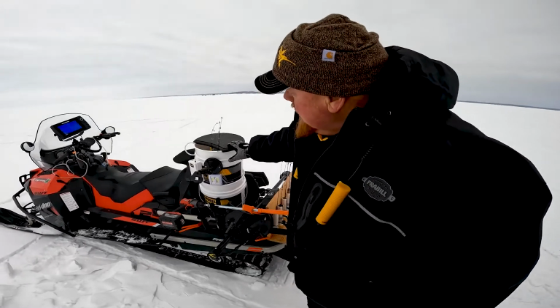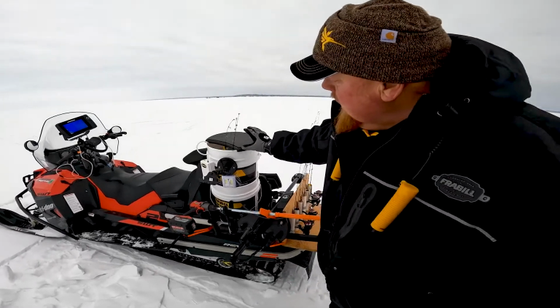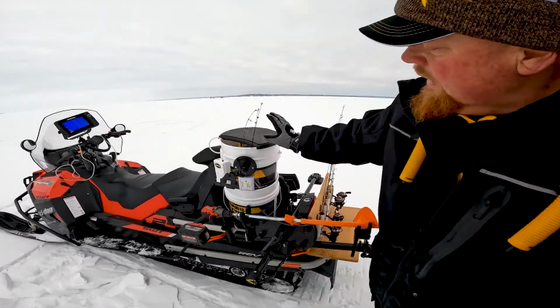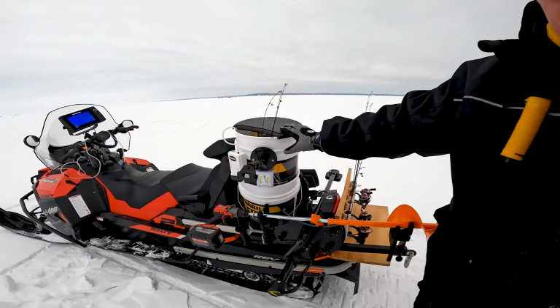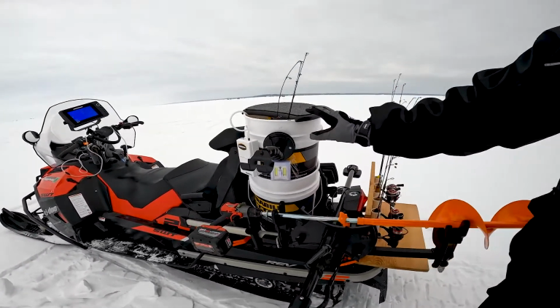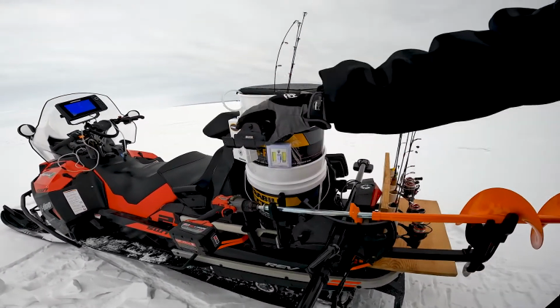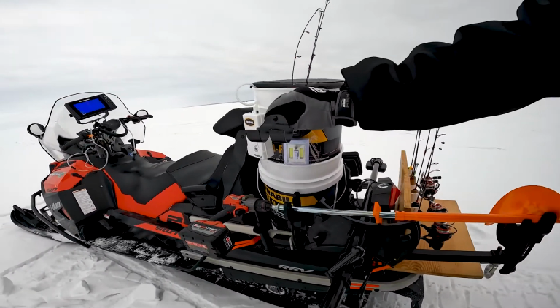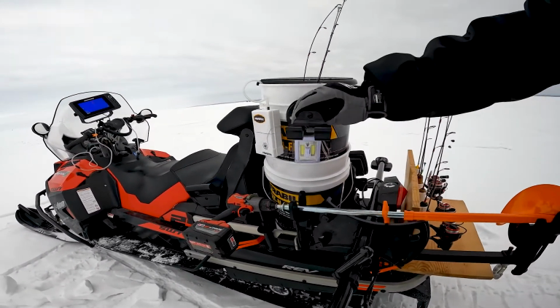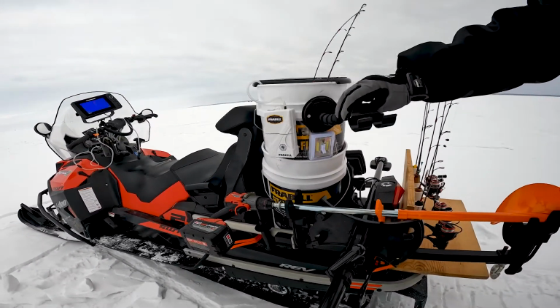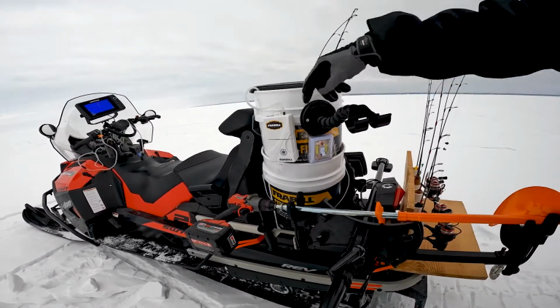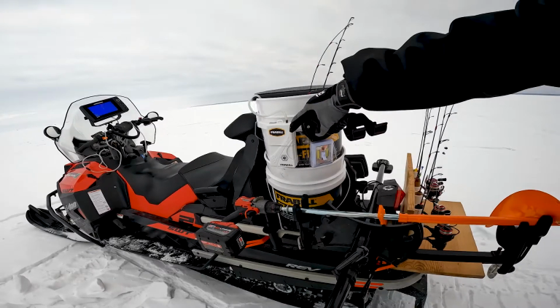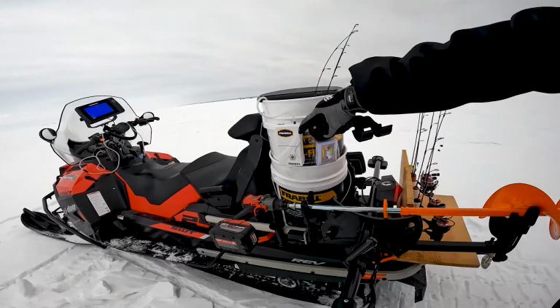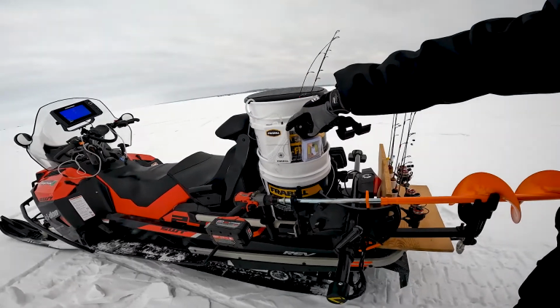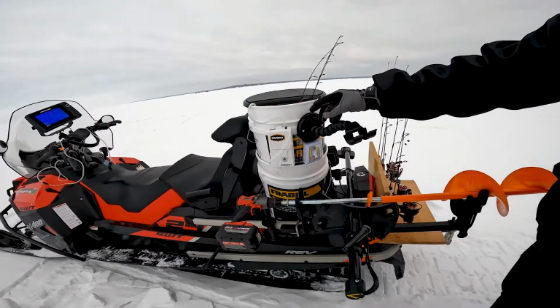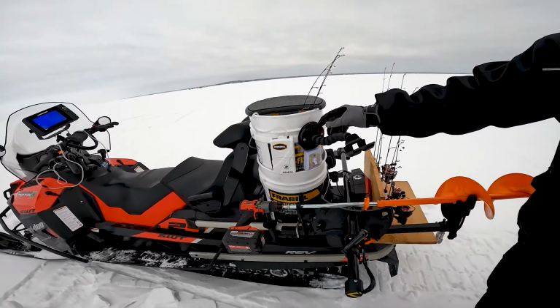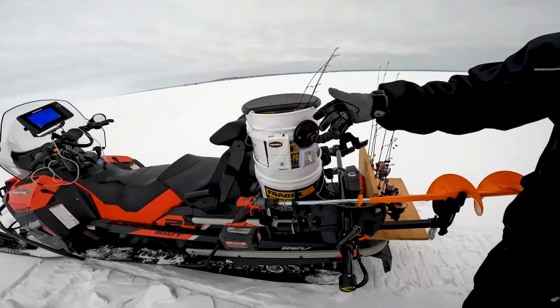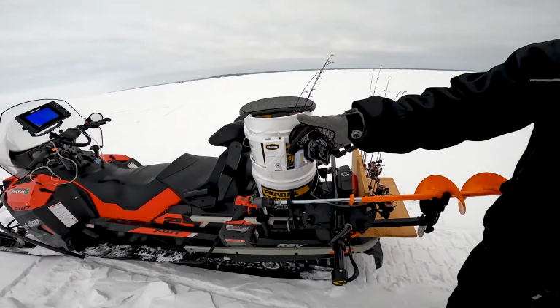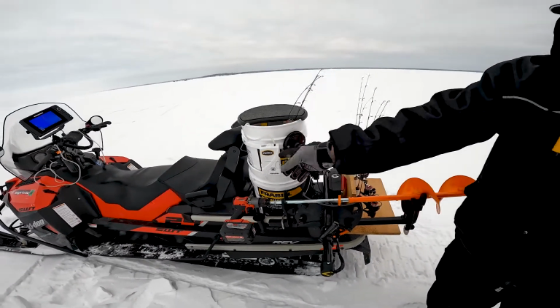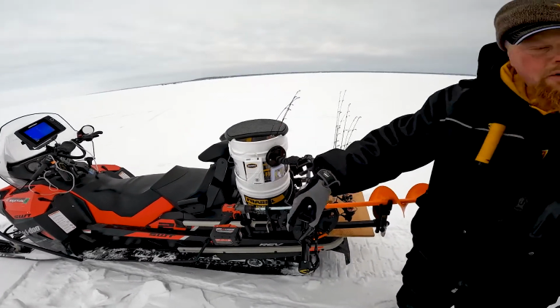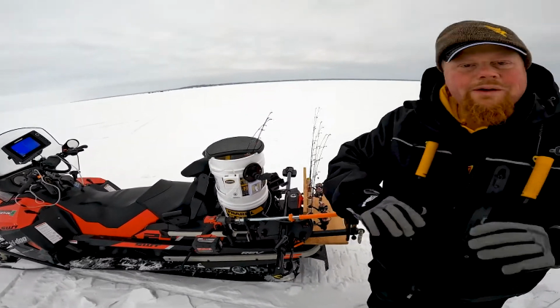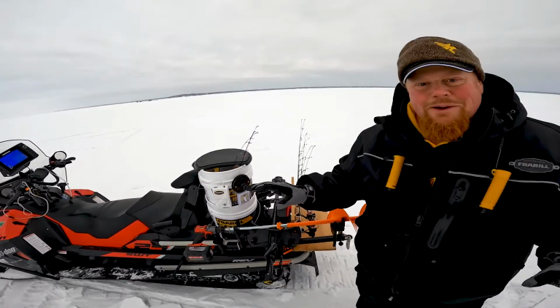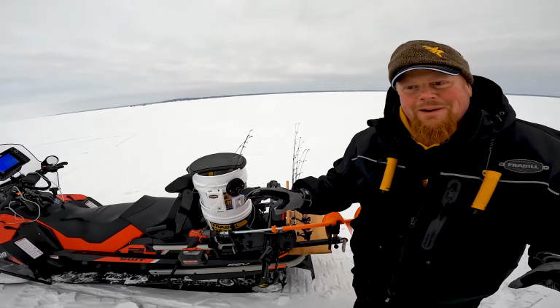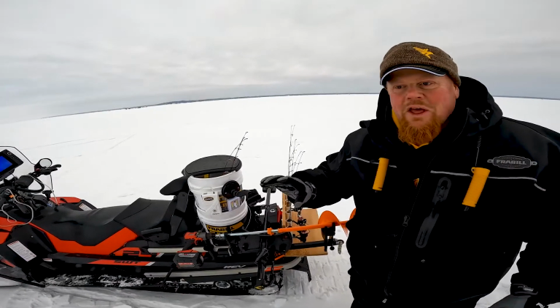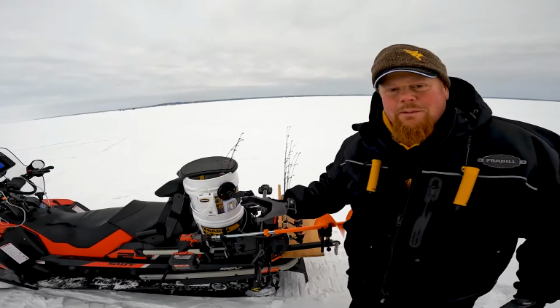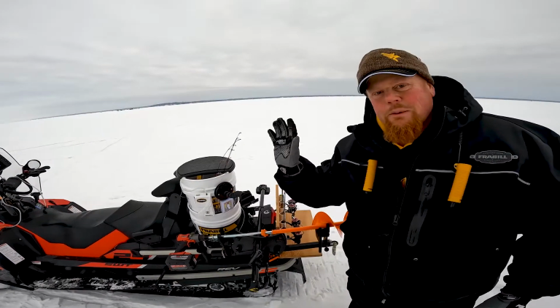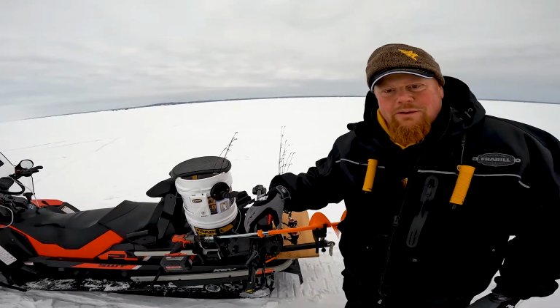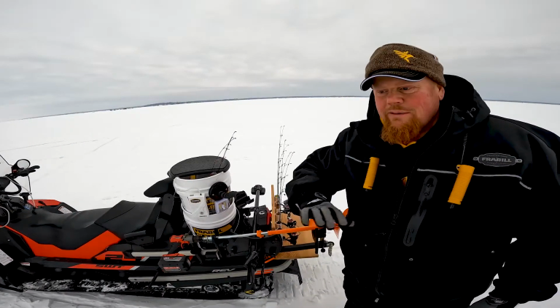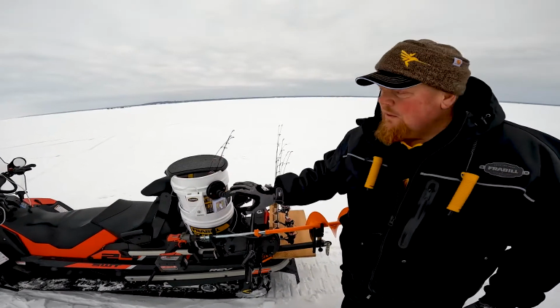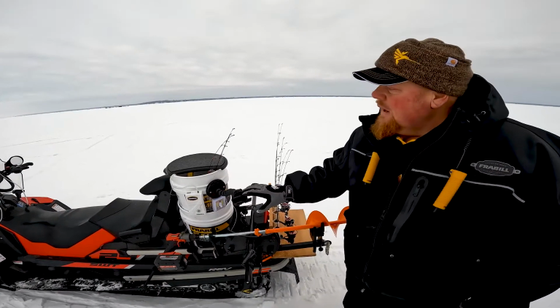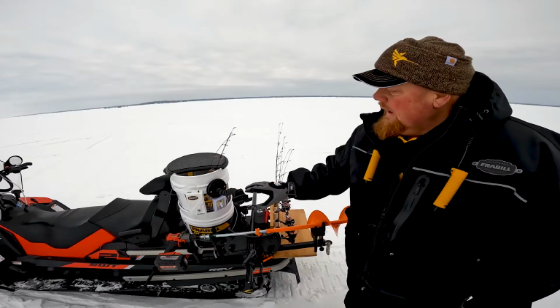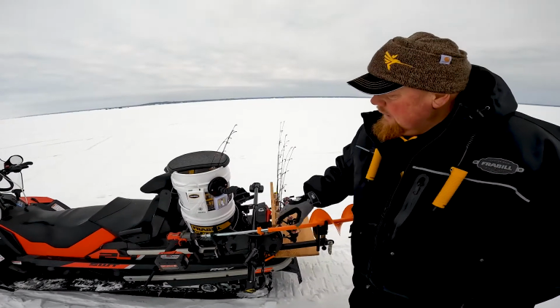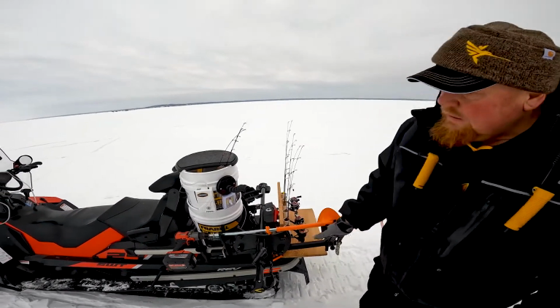I have a bucket here that I can sit on or use as a dead stick. I've got my bubbler set up here, so I'll have the rod in the hole and a bubbler — it never freezes up, nothing happens until that rod bends. So you don't have to mess around with it.